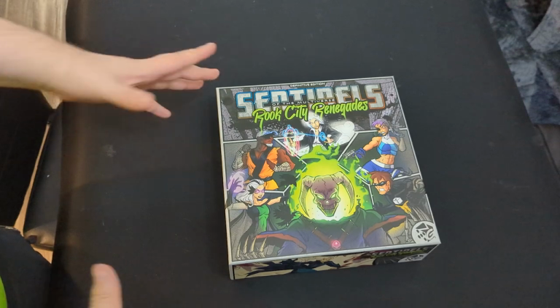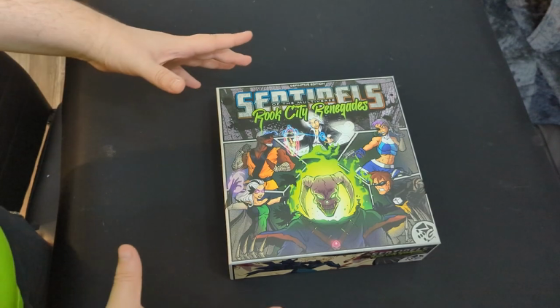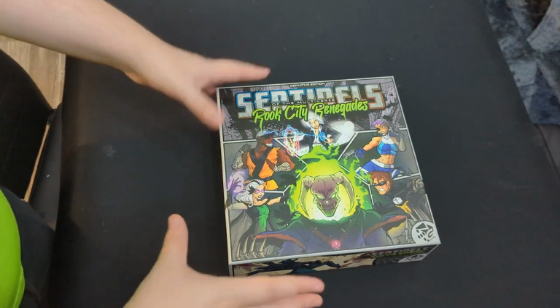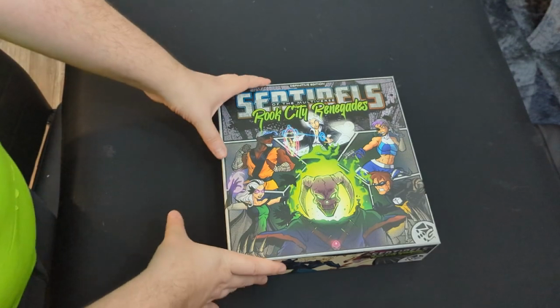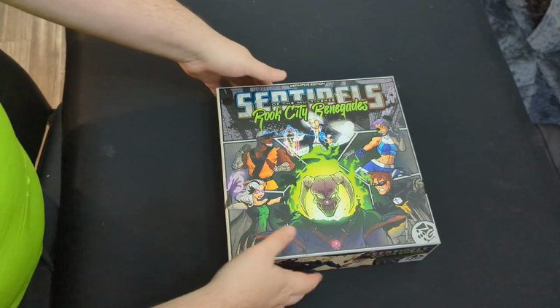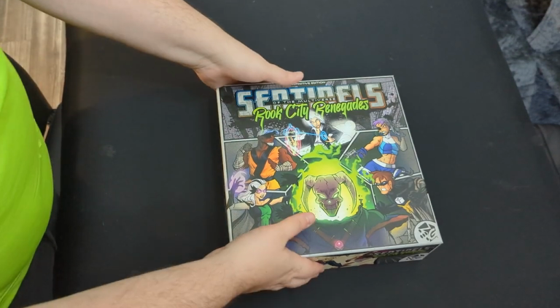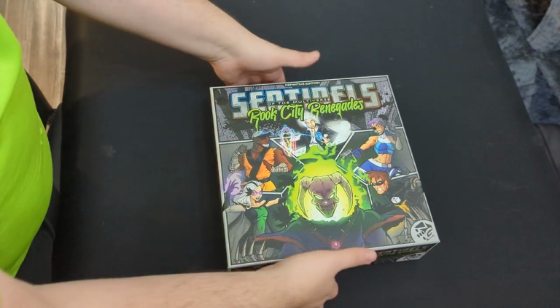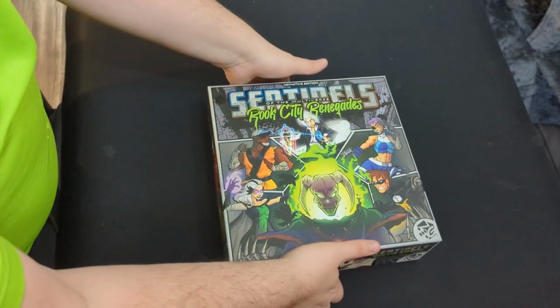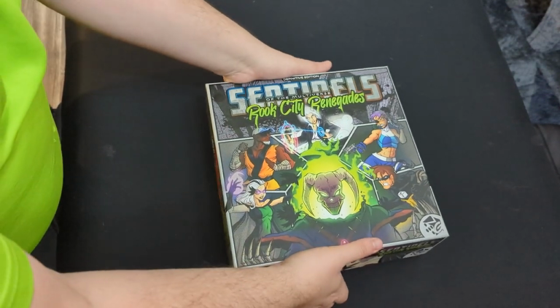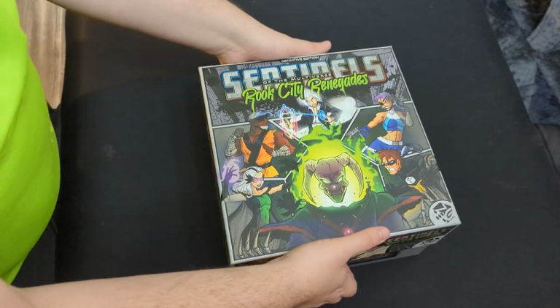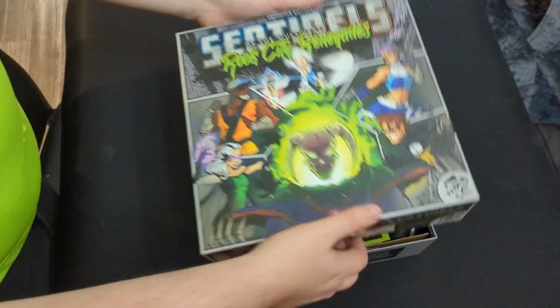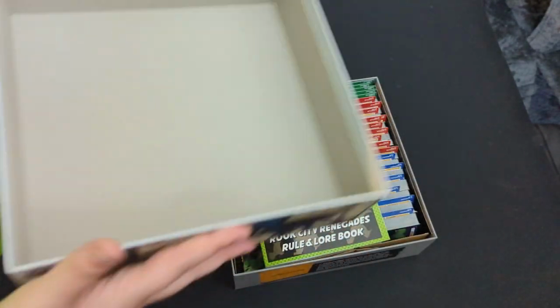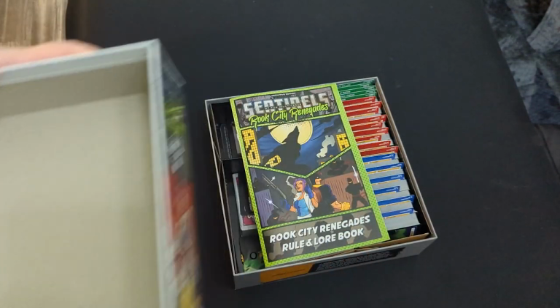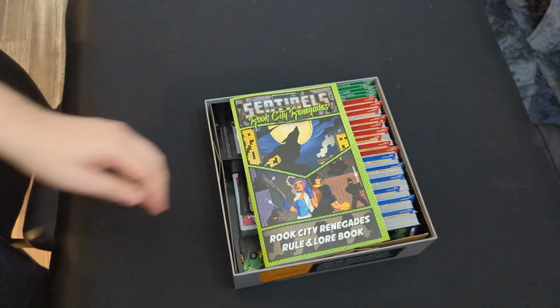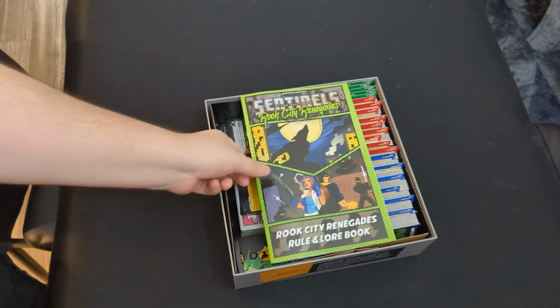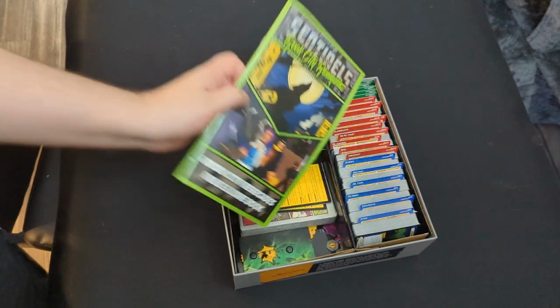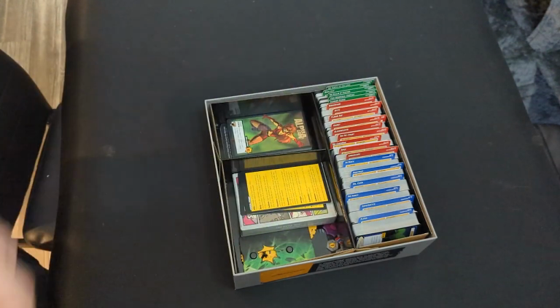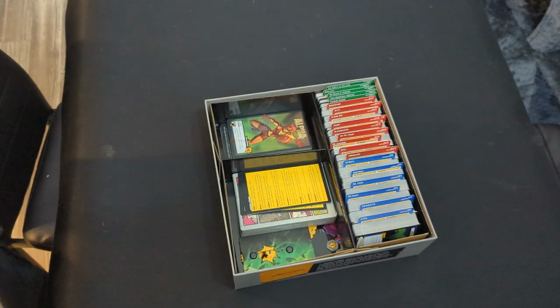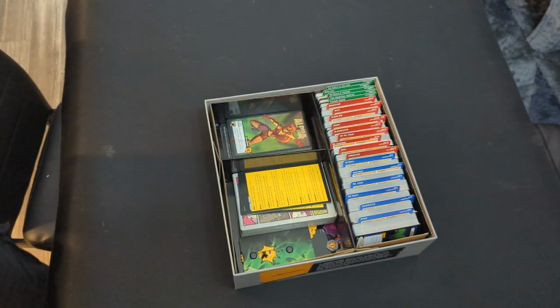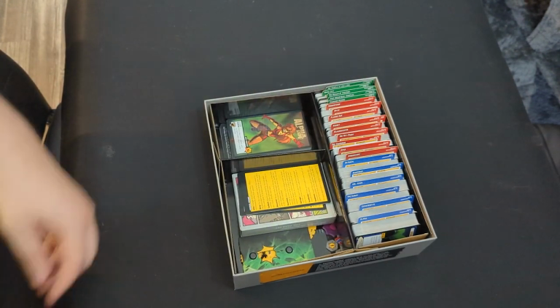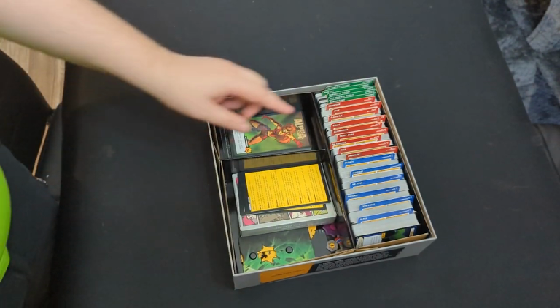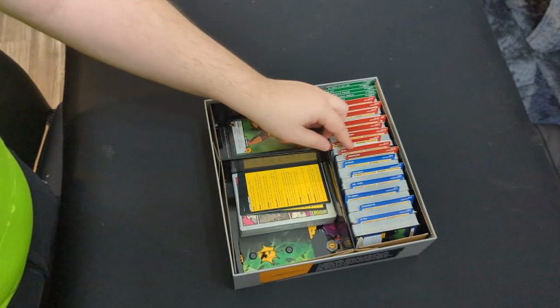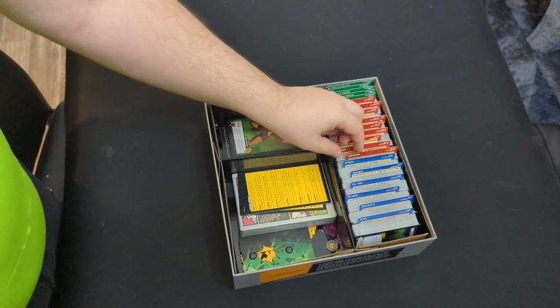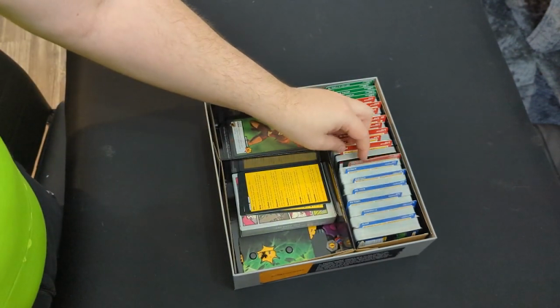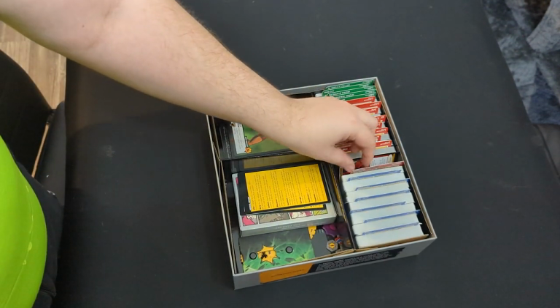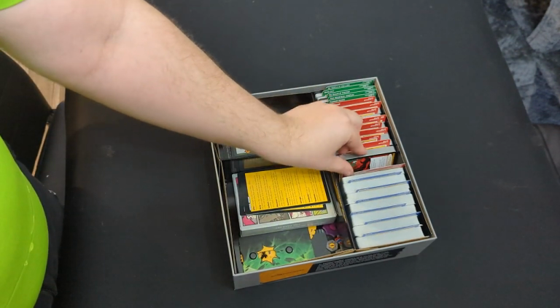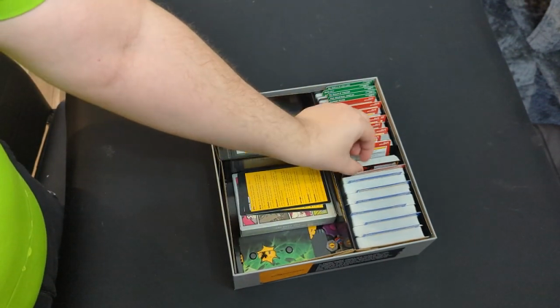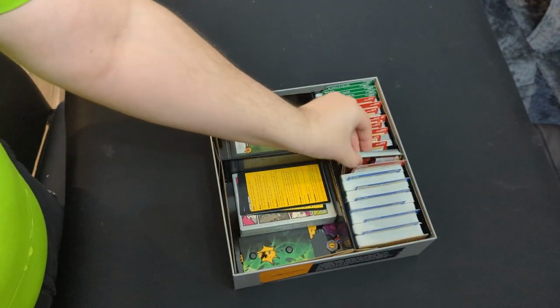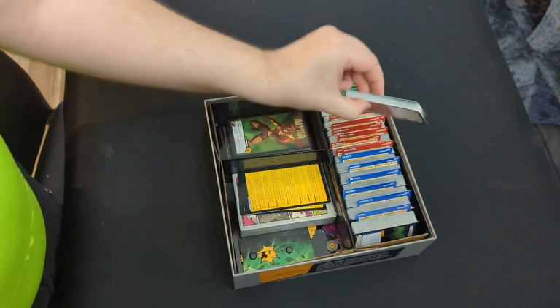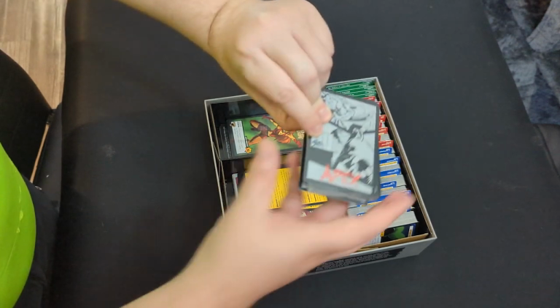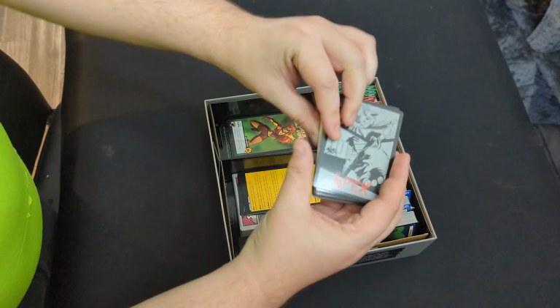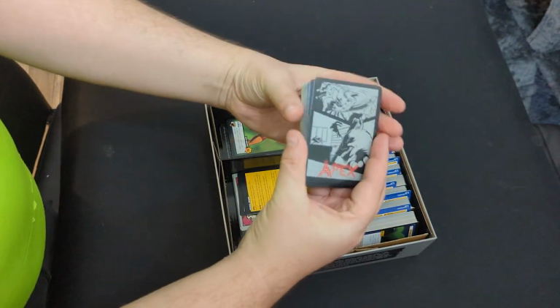So how do you set up Sentinels the Multi-First Divinity Edition? First, you pick a boss that you want to face off against. In this battle, we're going to fight Apex, the Werewolf.